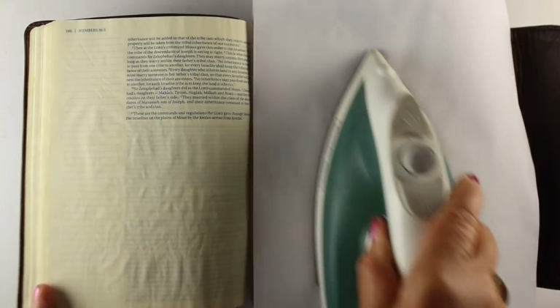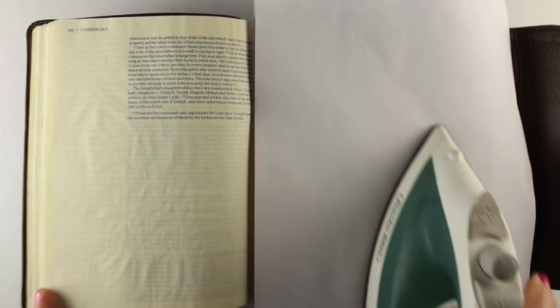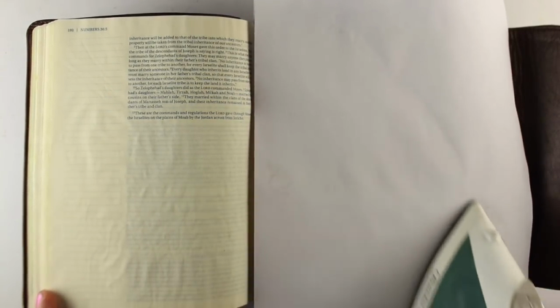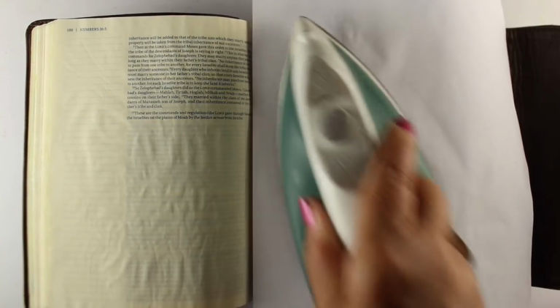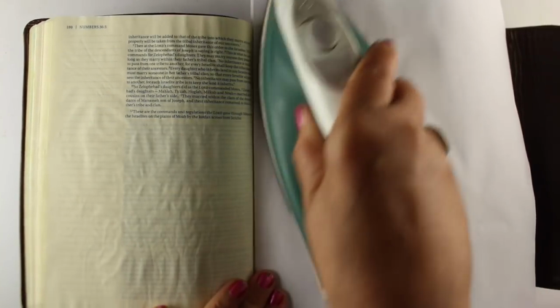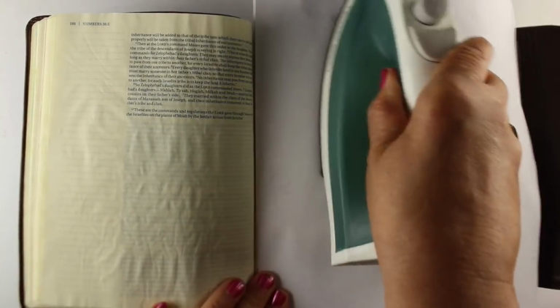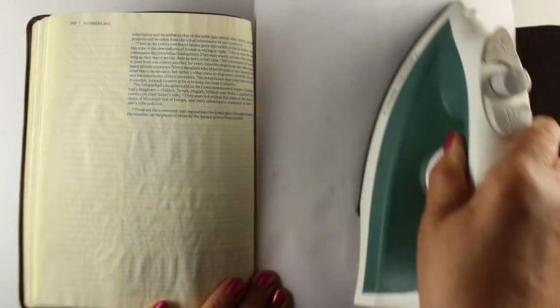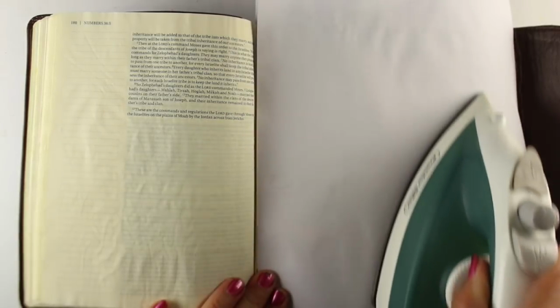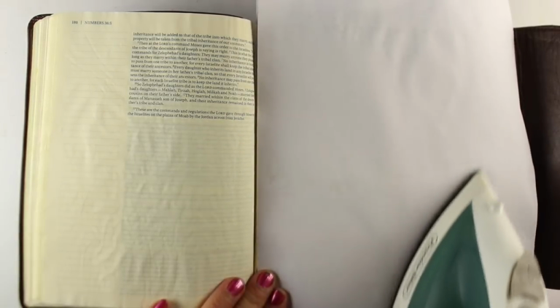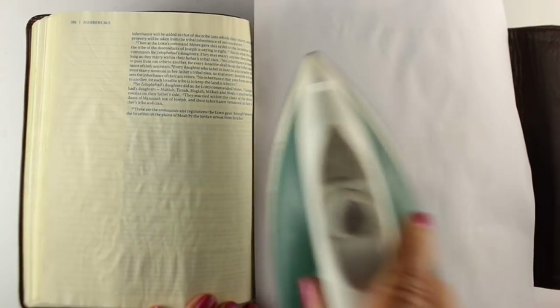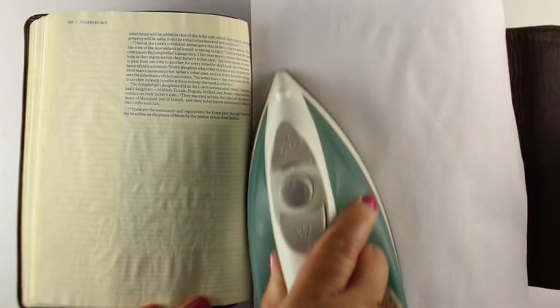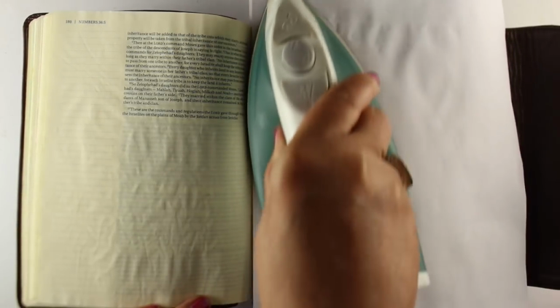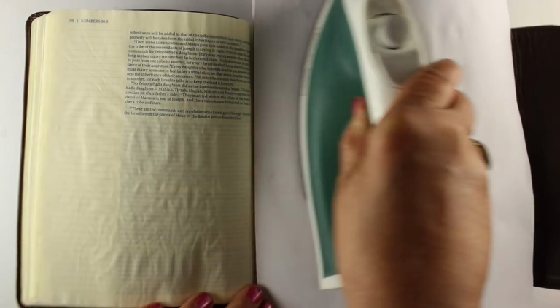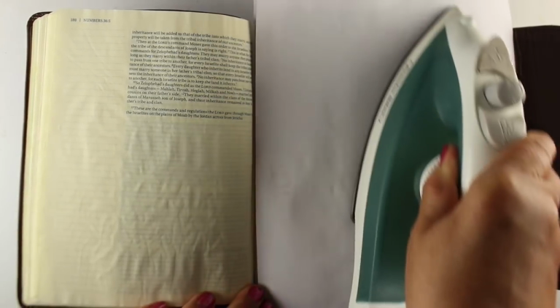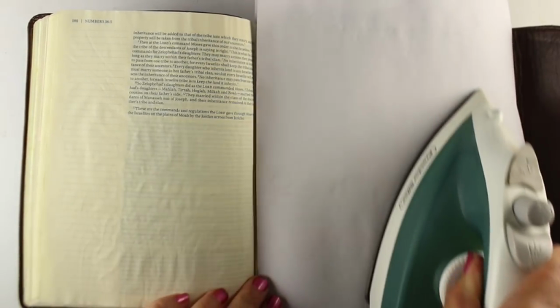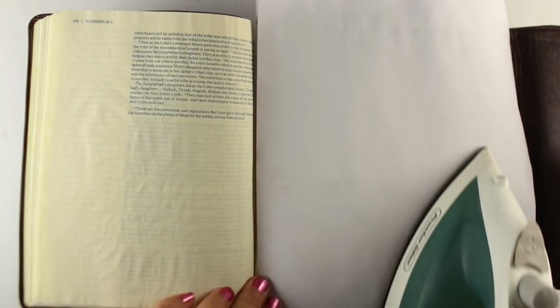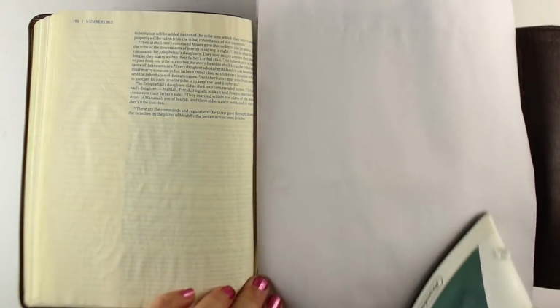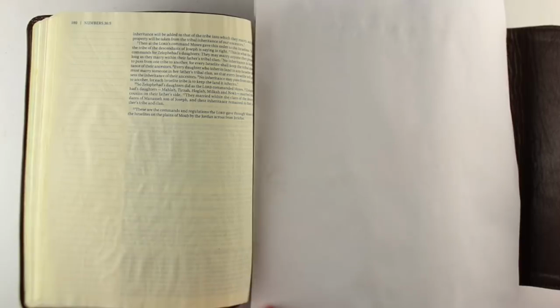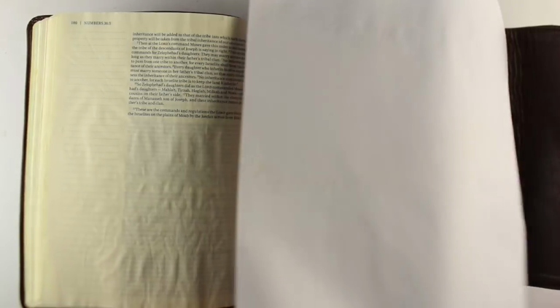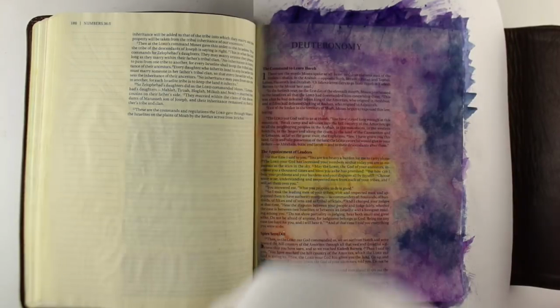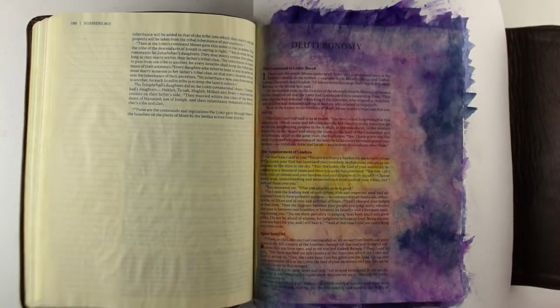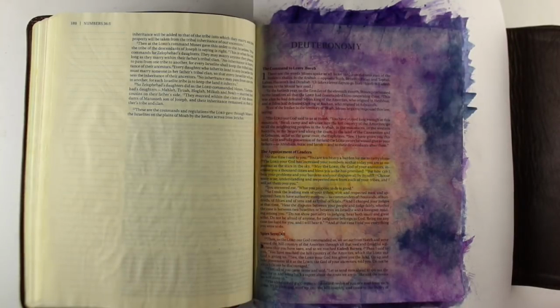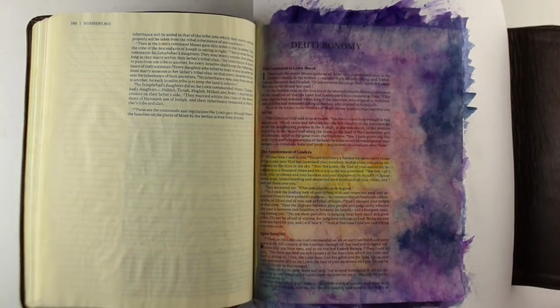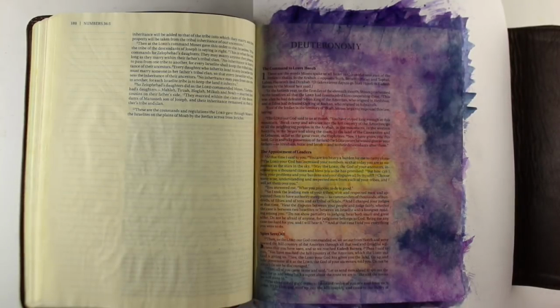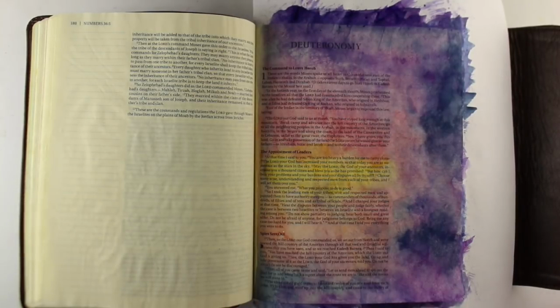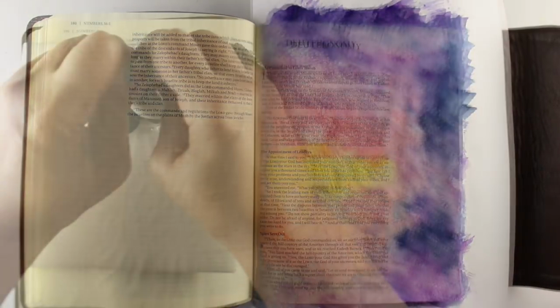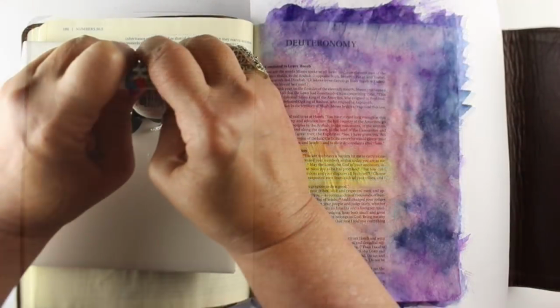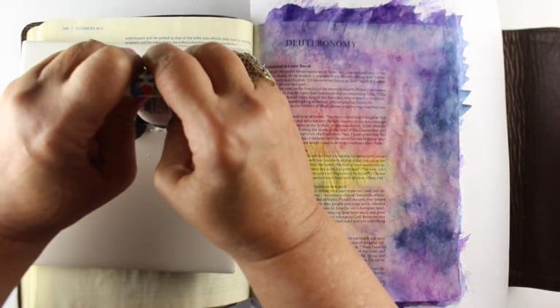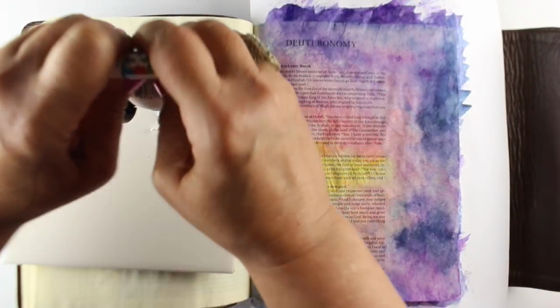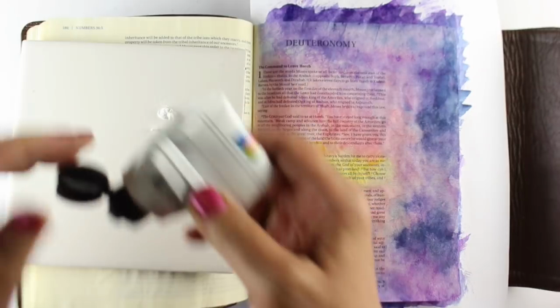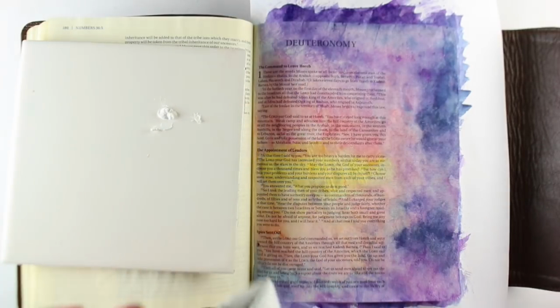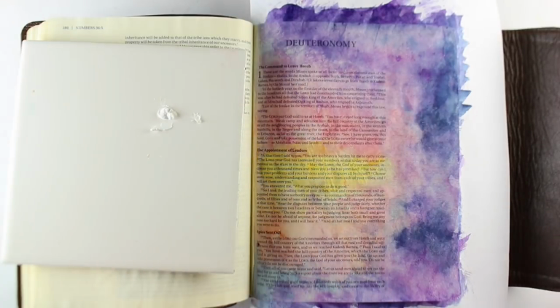Give it another quick iron and get that nice and flattened out. Sometimes you'll need to iron the backside as well if you have a lot of water in there. But it really came out gorgeous — all this beautiful texture and color and everything.